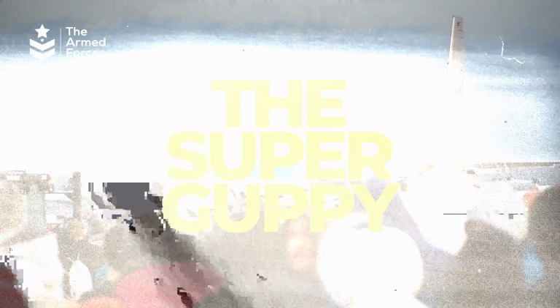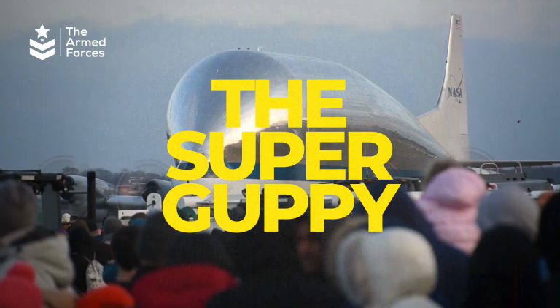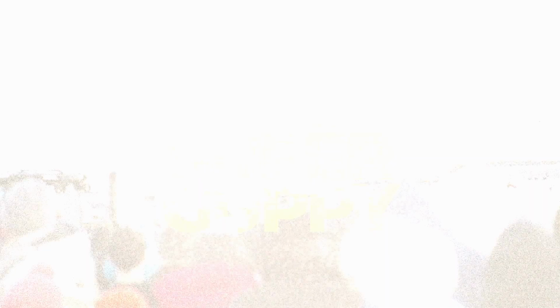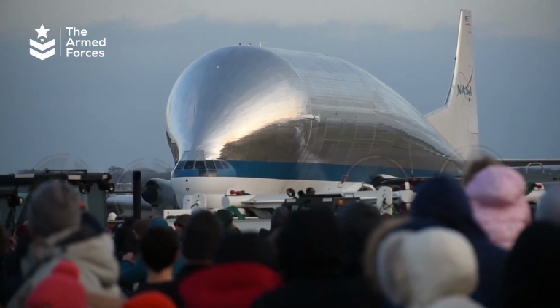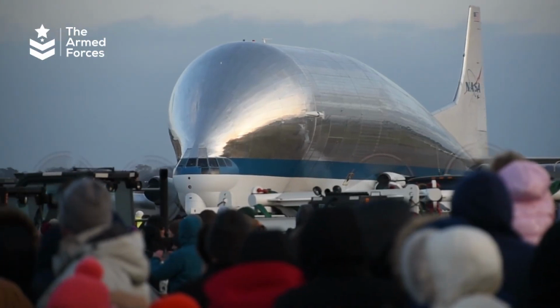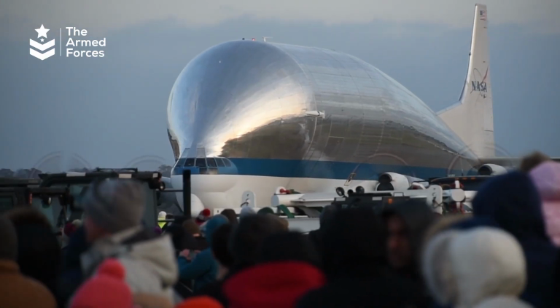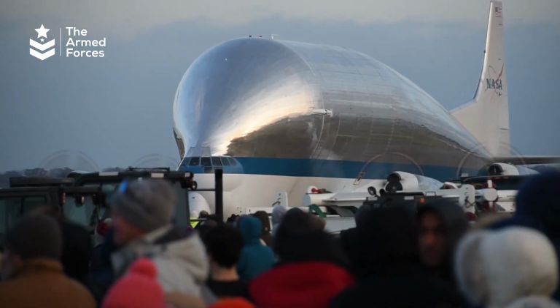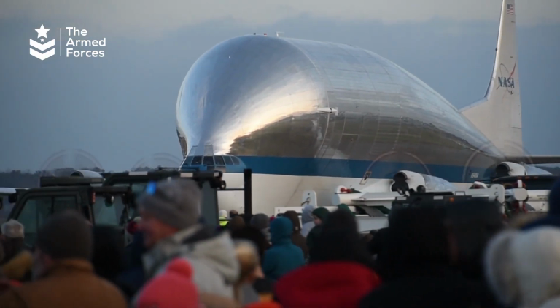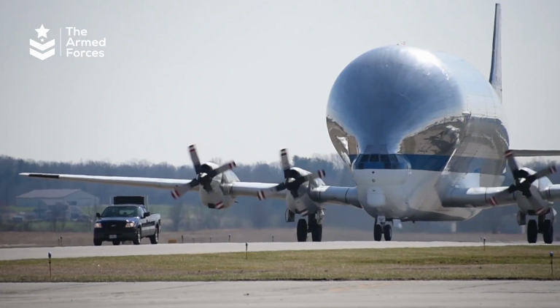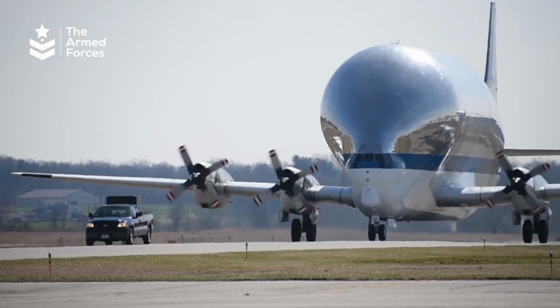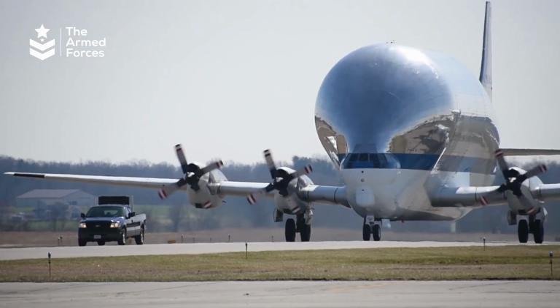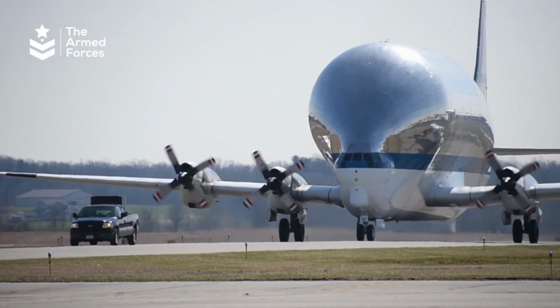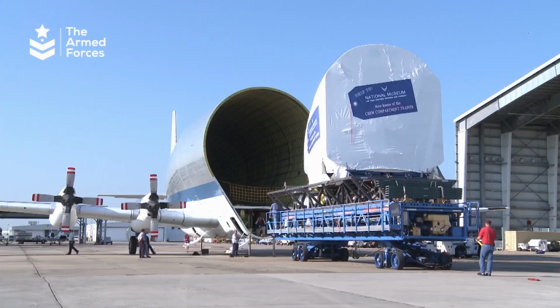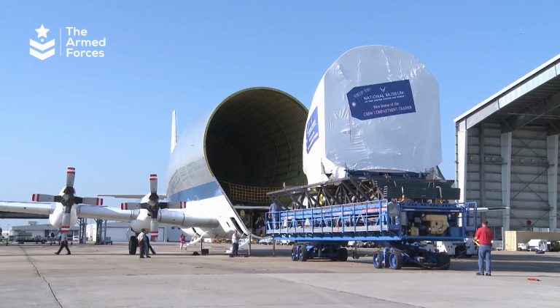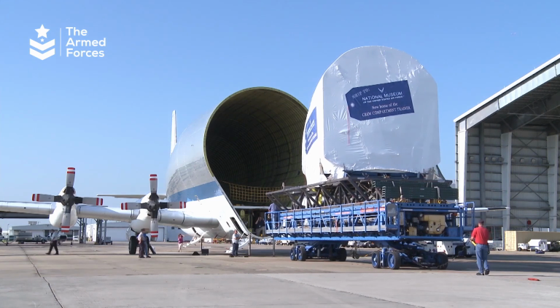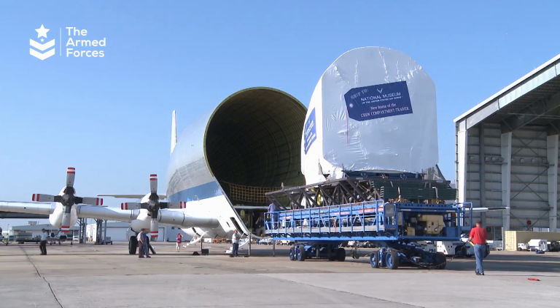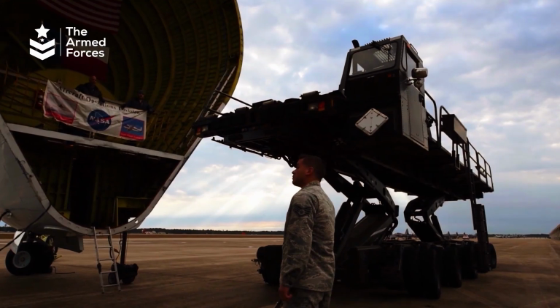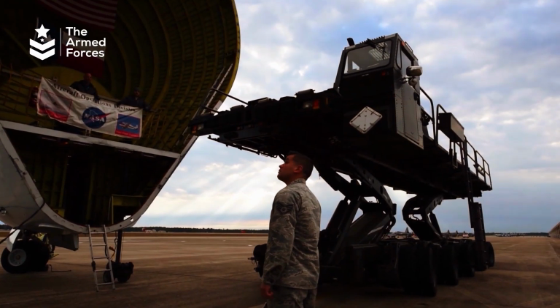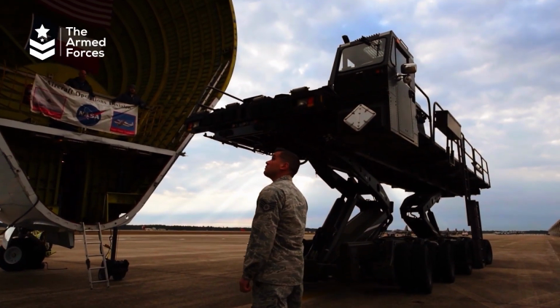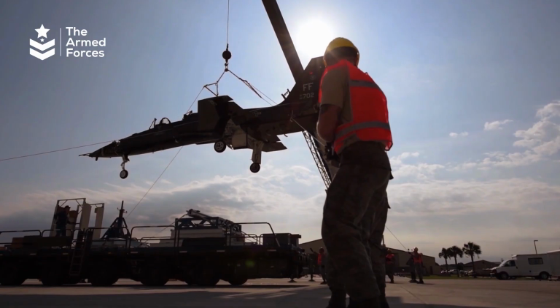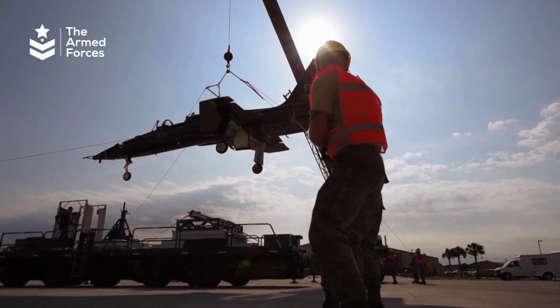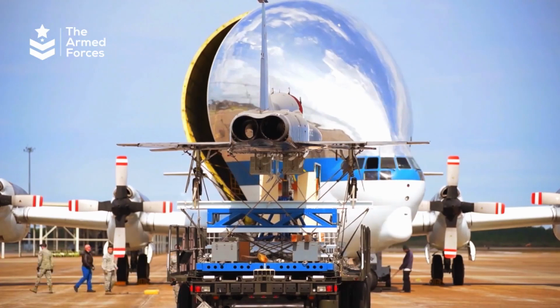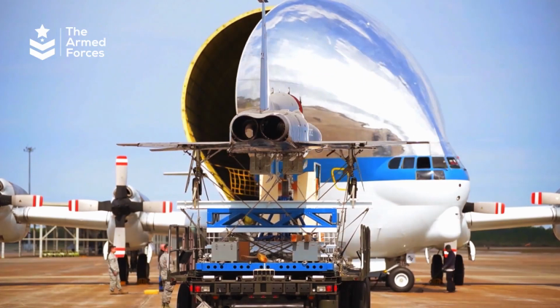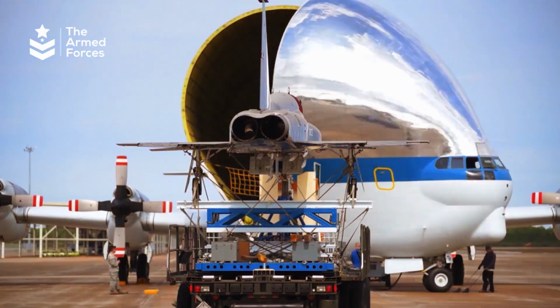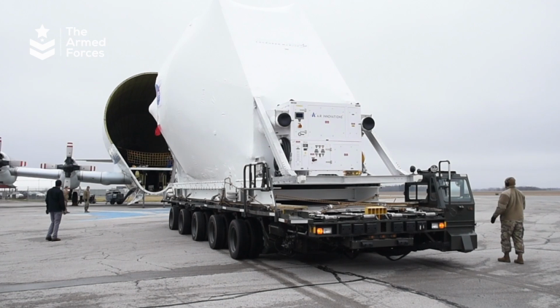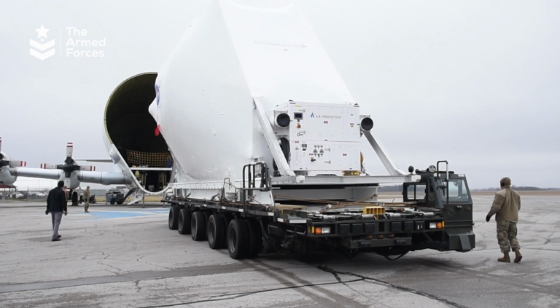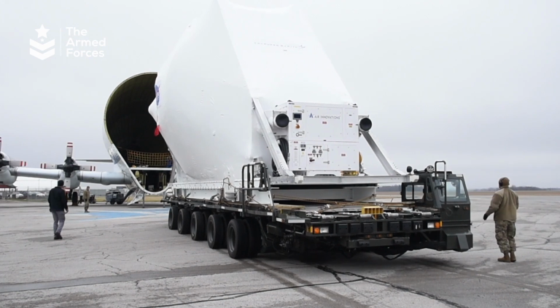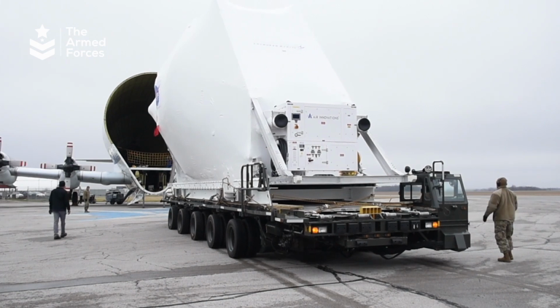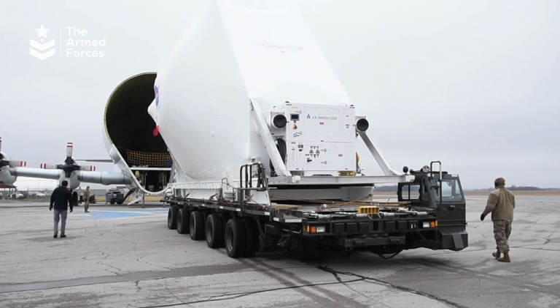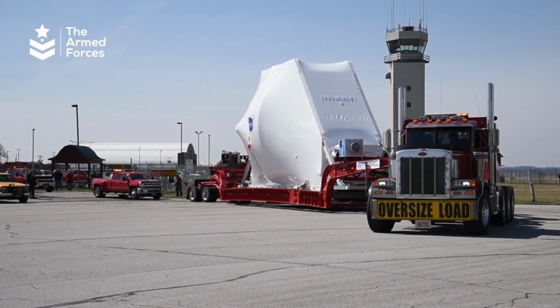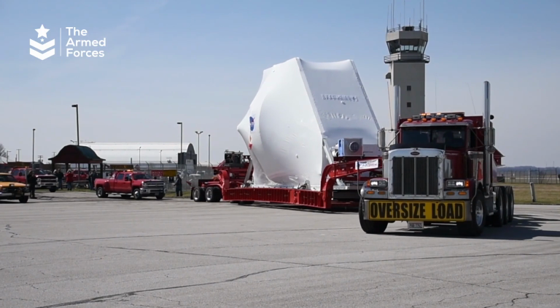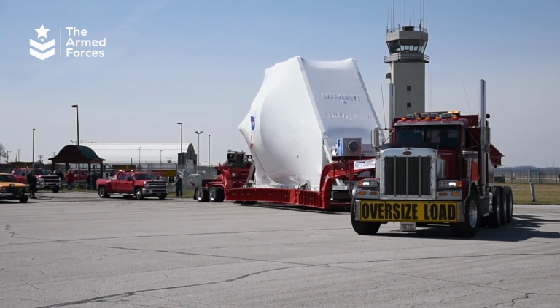The Super Guppy is the largest cargo aircraft in the world, with its unusually high wings and rear loading ramp used for transporting satellites, rockets, space station modules, space shuttle external tanks, and other oversized cargo.